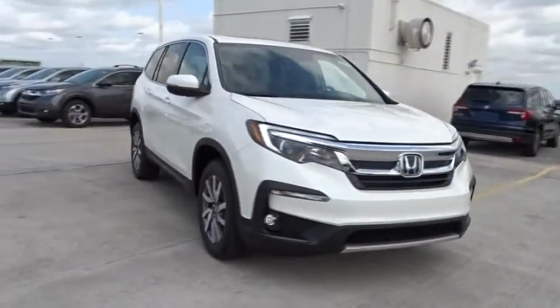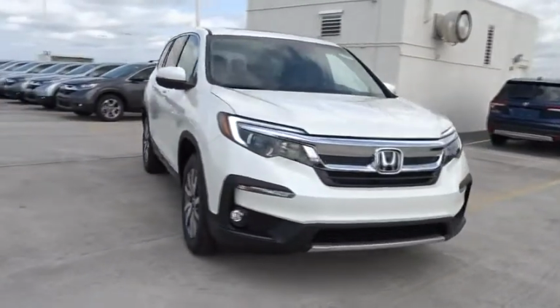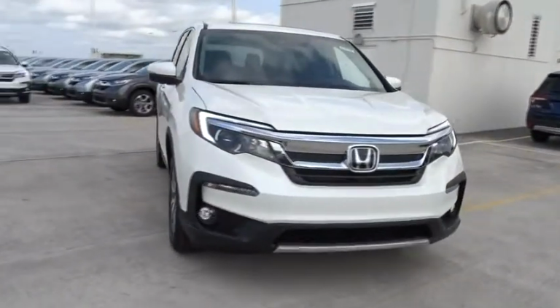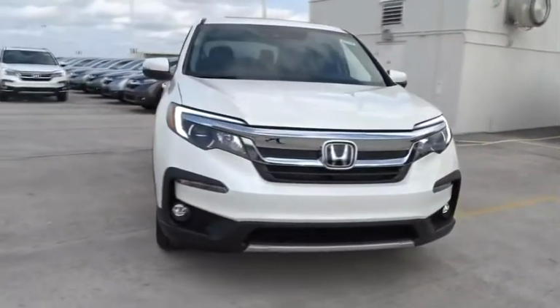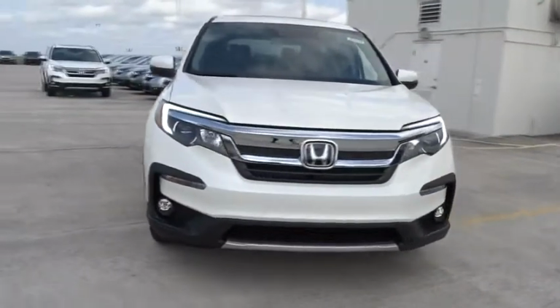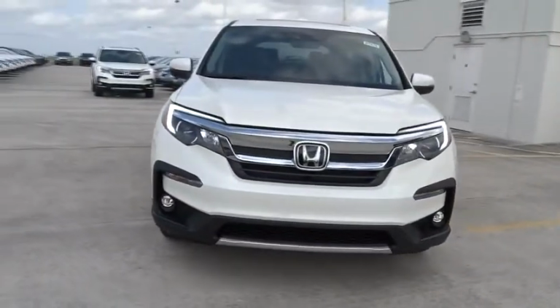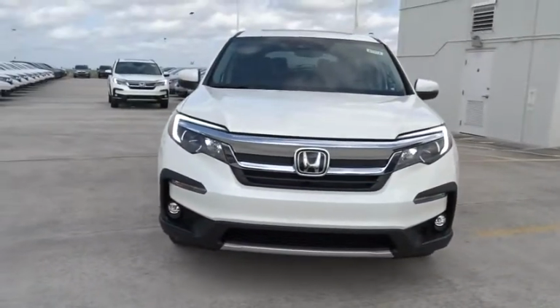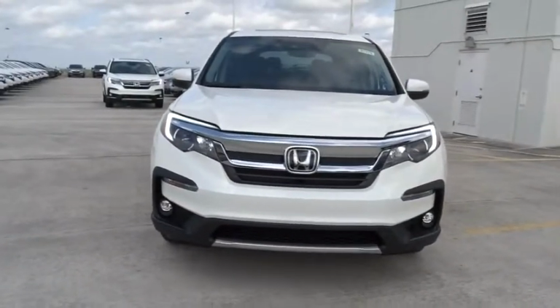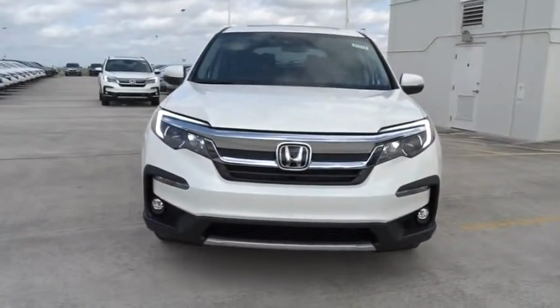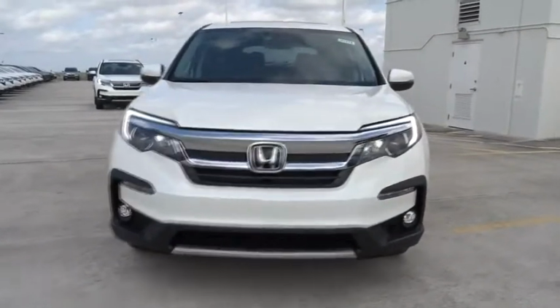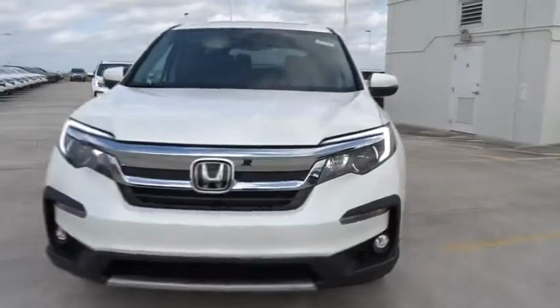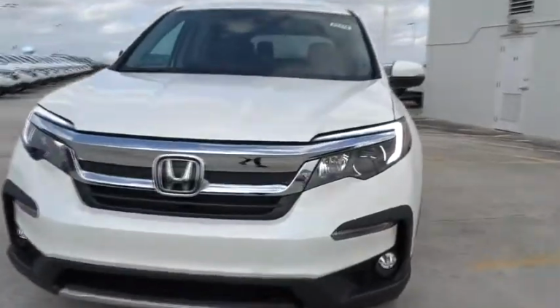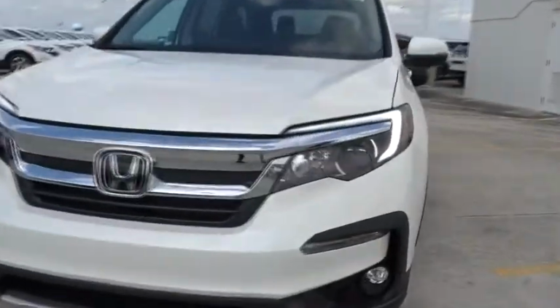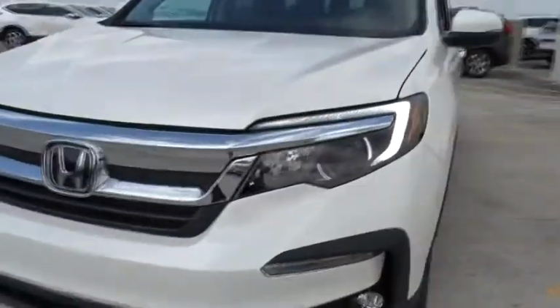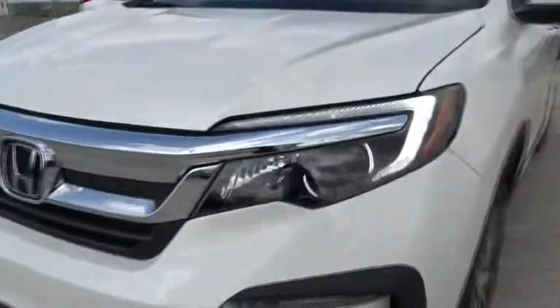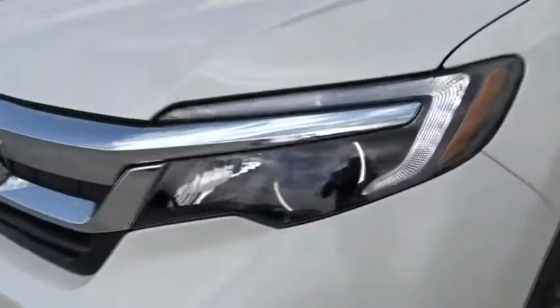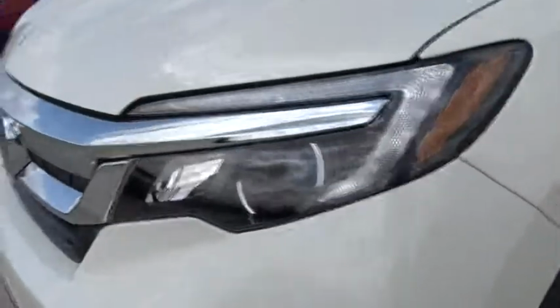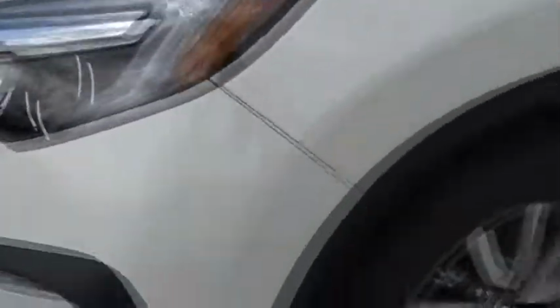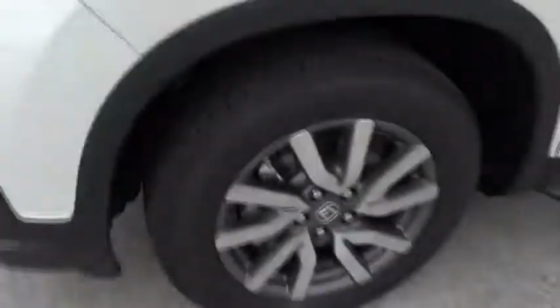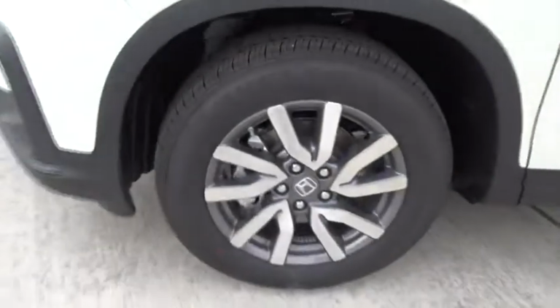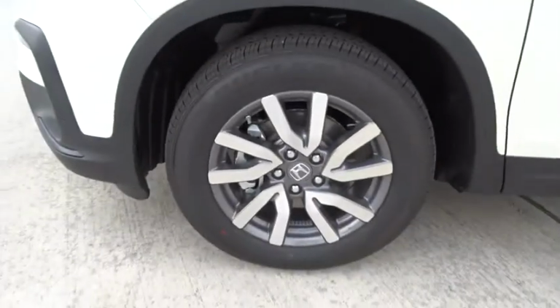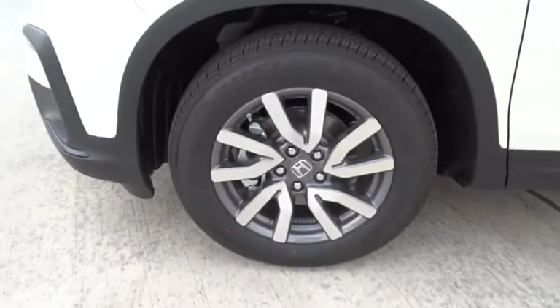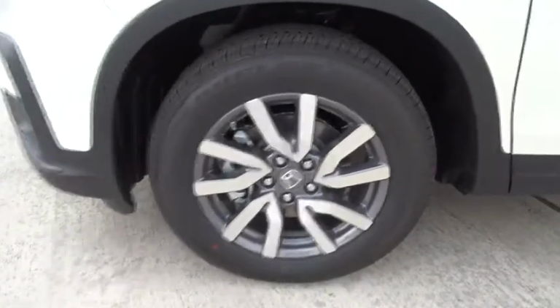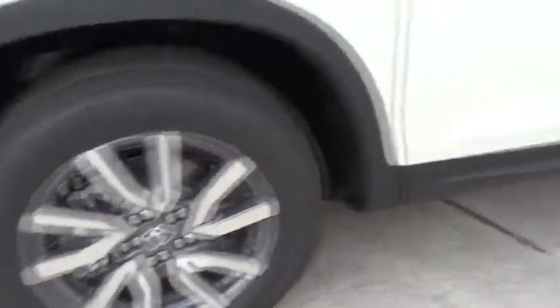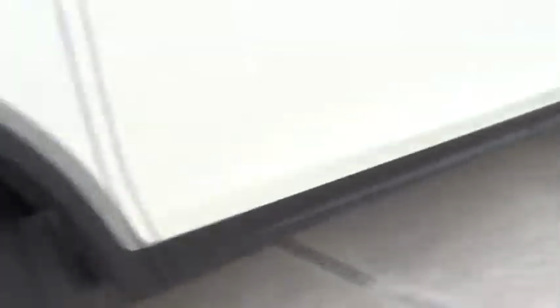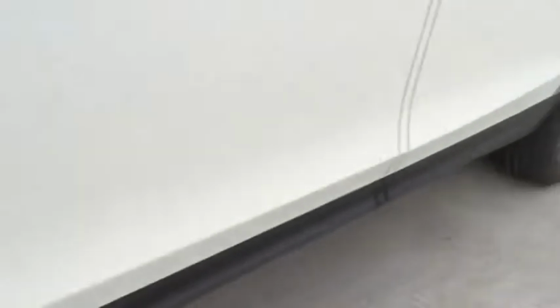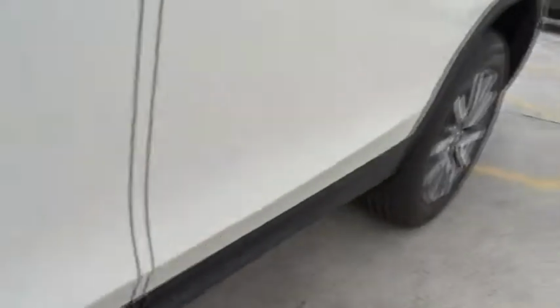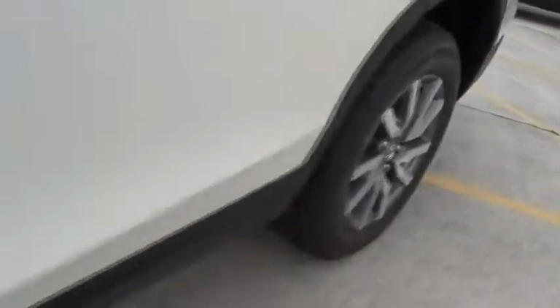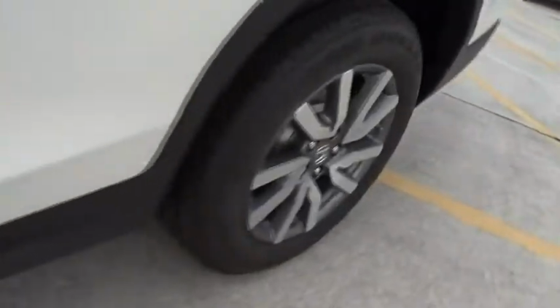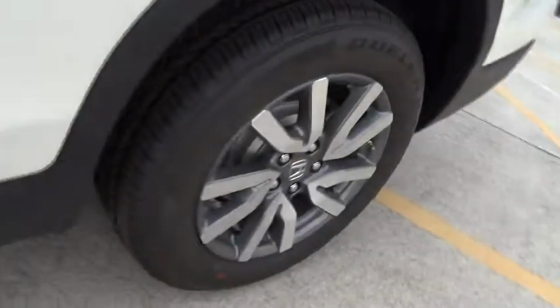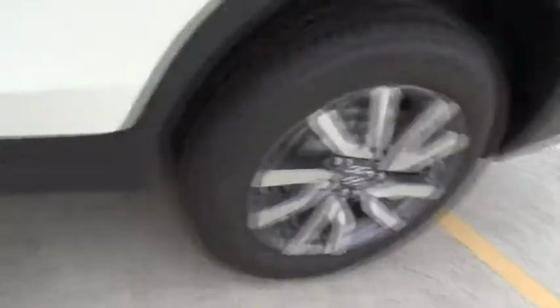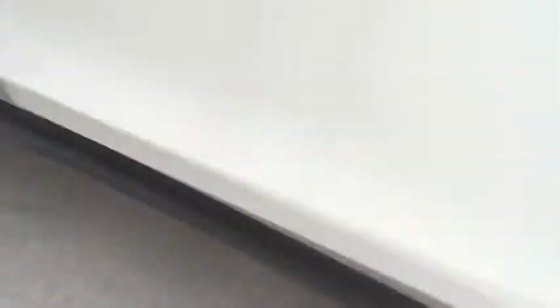Fog lamps, heated driver seat, airbags, leather seats, tachometer, heated passenger seat, driver memory seat, remote window operation, rear spoiler, adaptive cruise control.